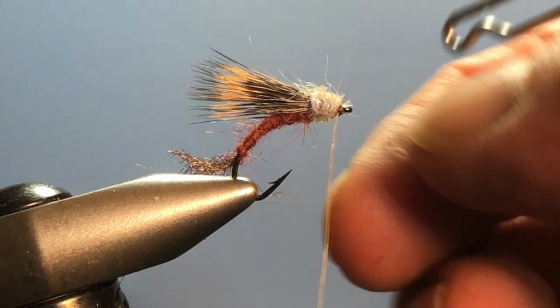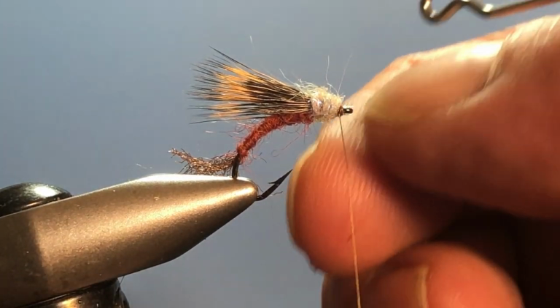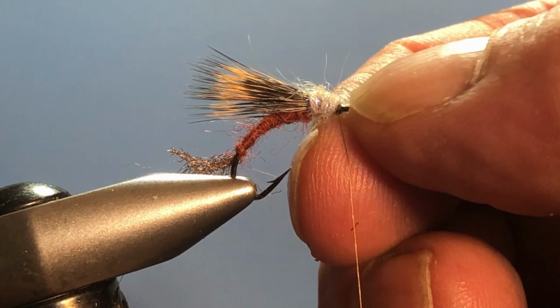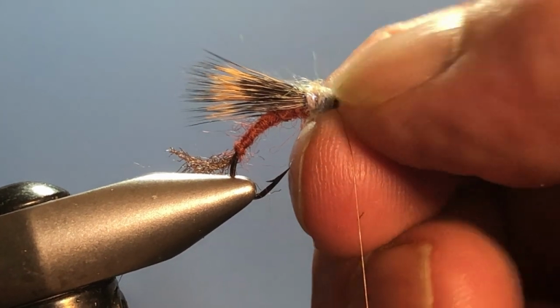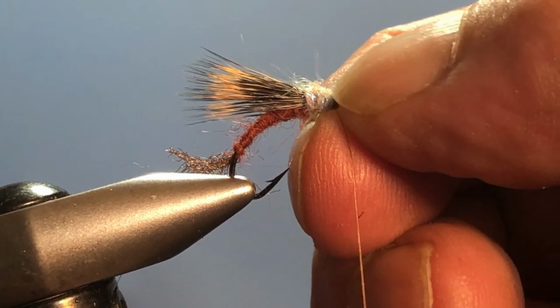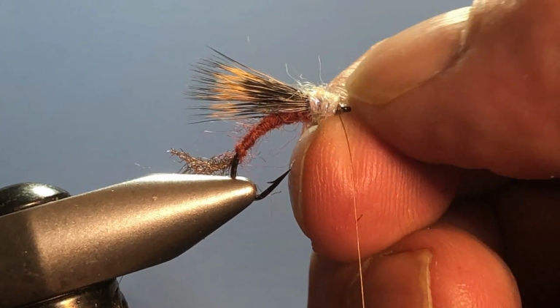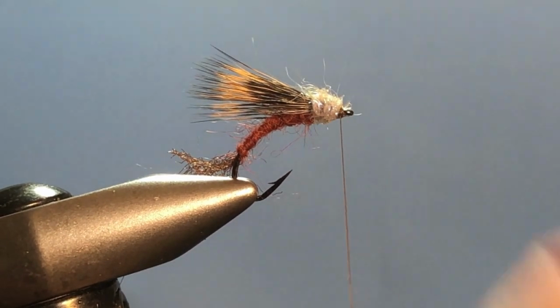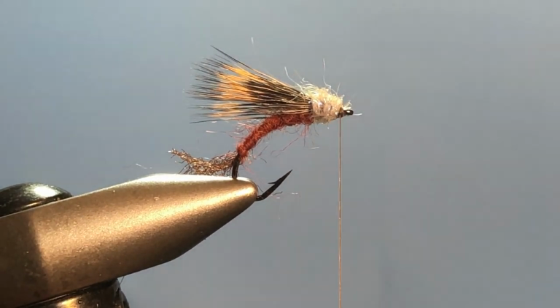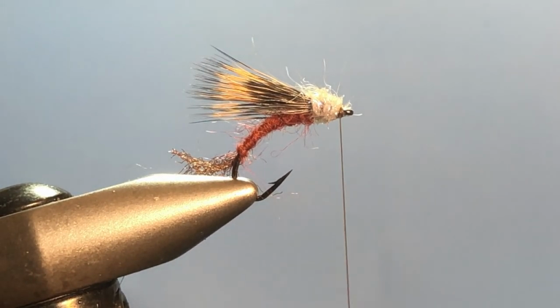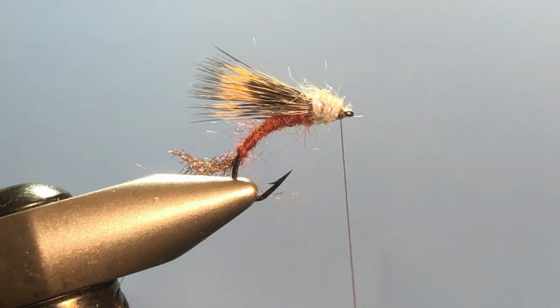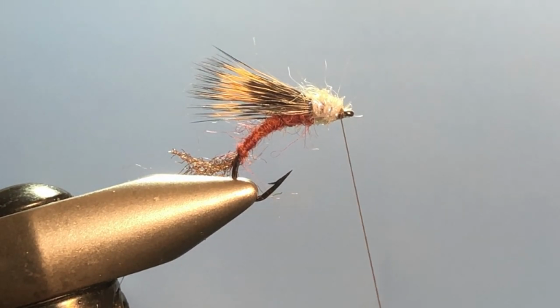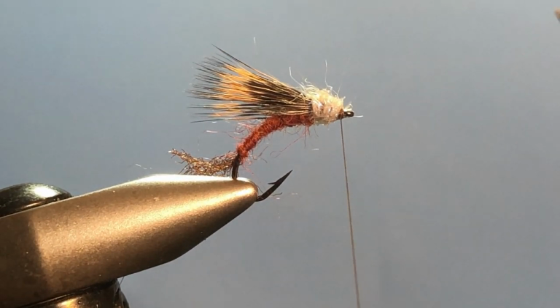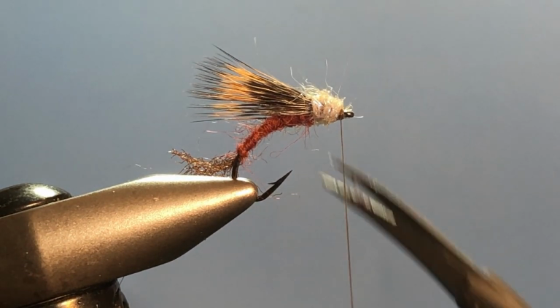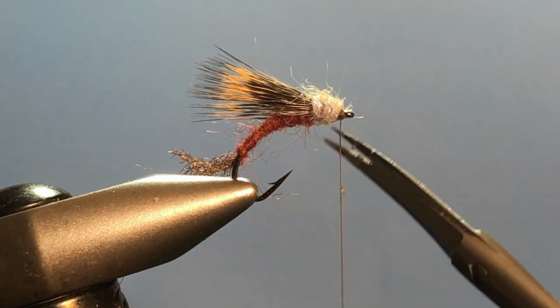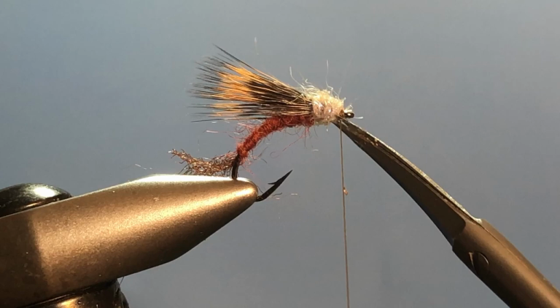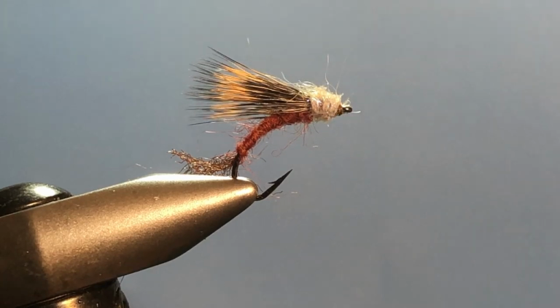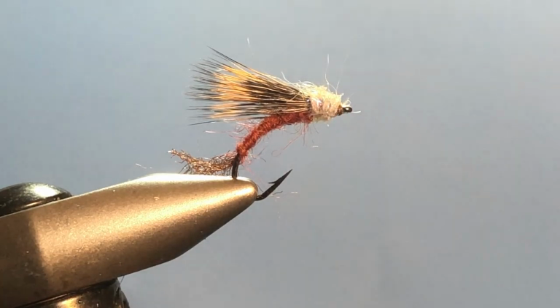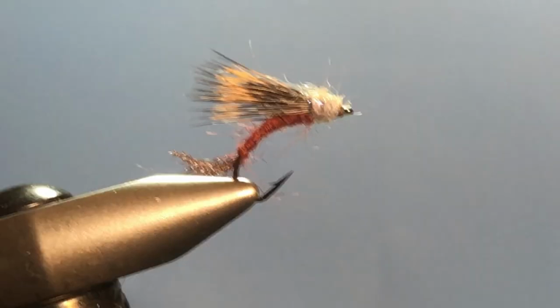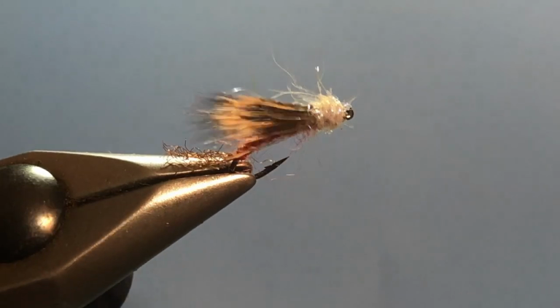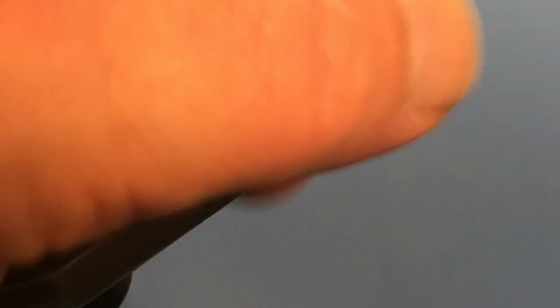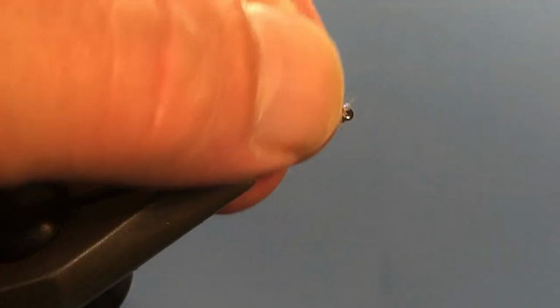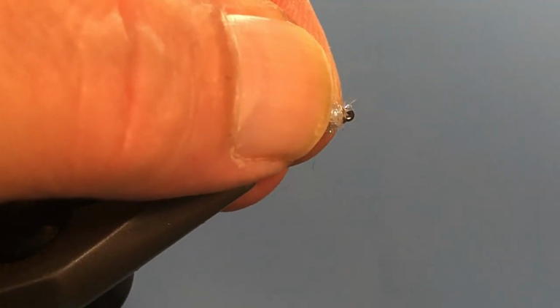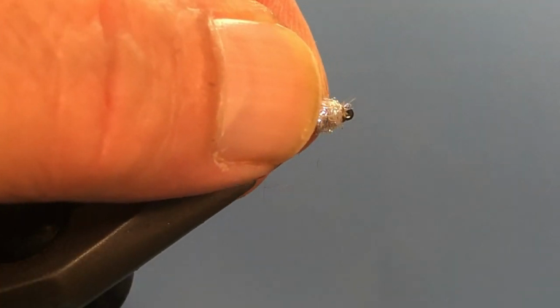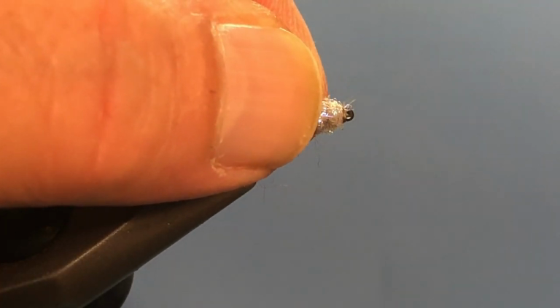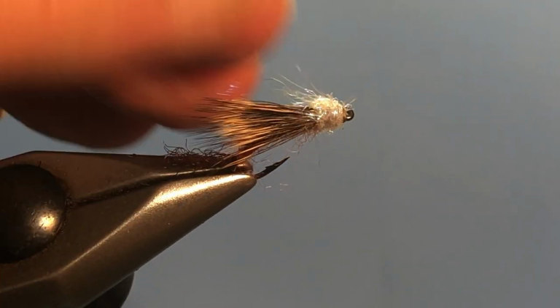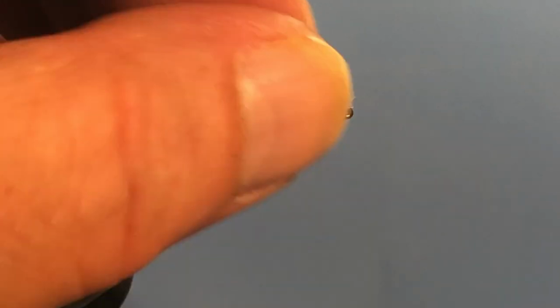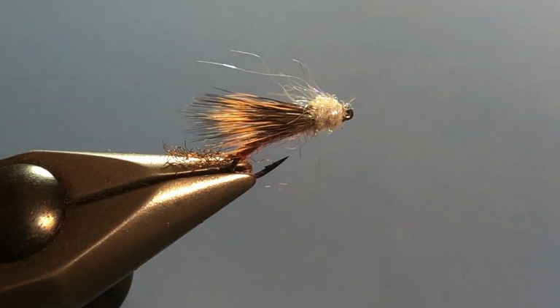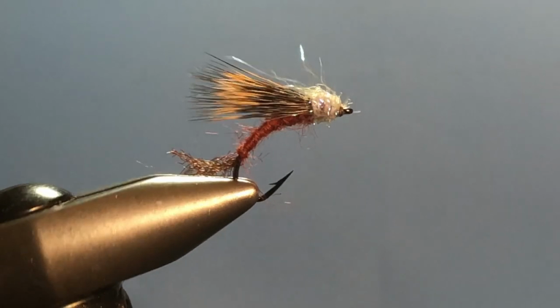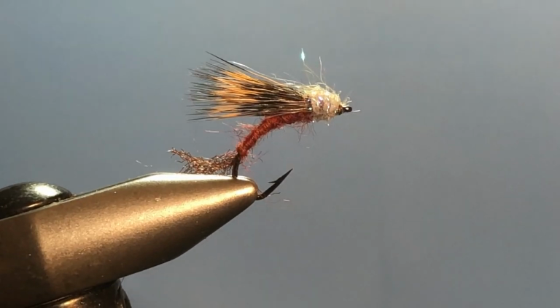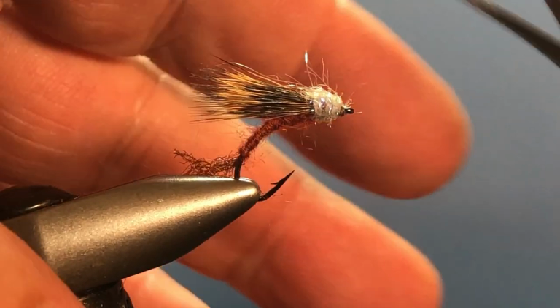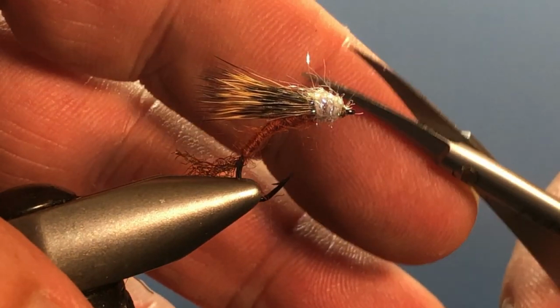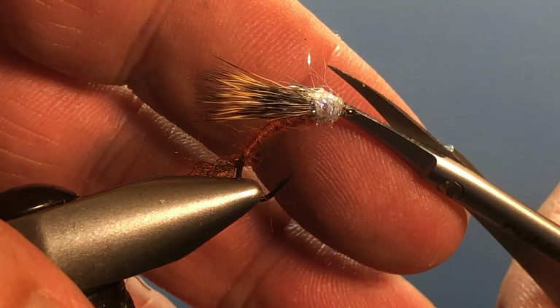Alright, now come in and whip finish. There you have it — the eye is clean as you can see, so we're good to go. There it is — one regulation Isonychia slash slate drake hair wing emerger.